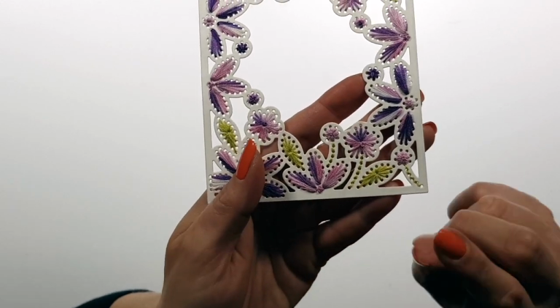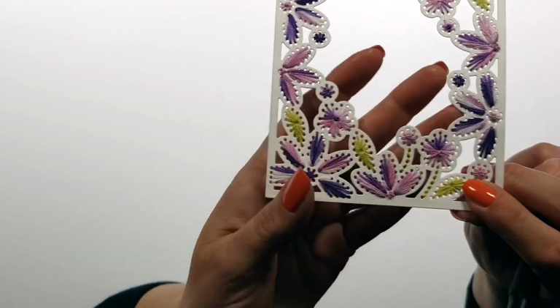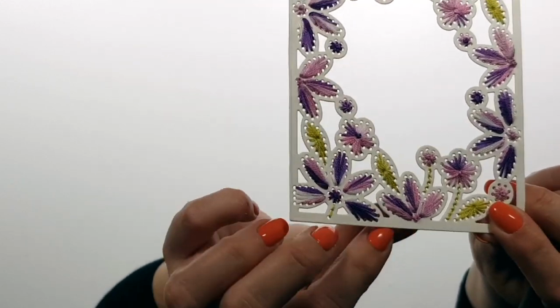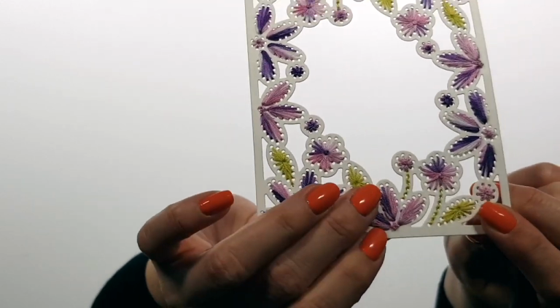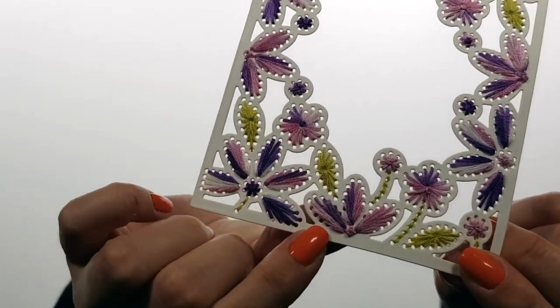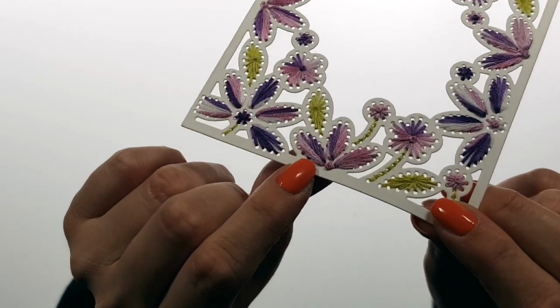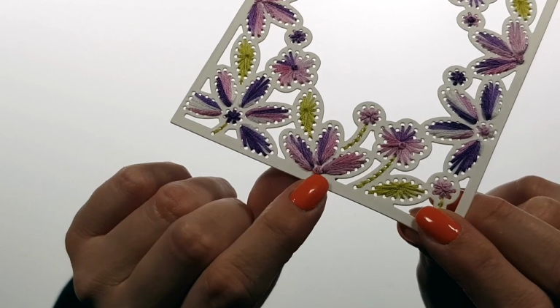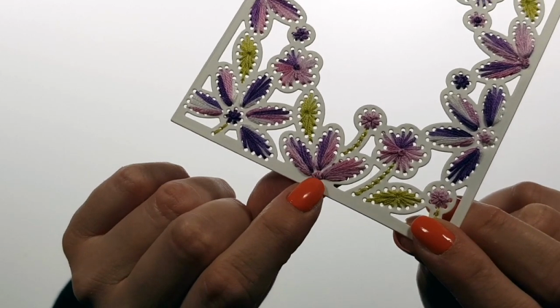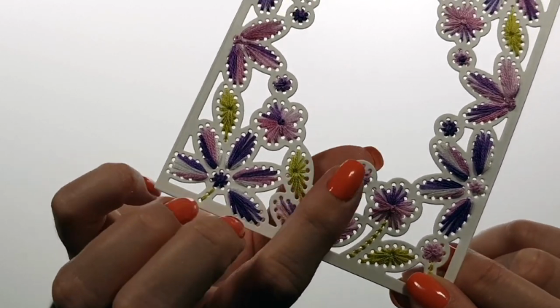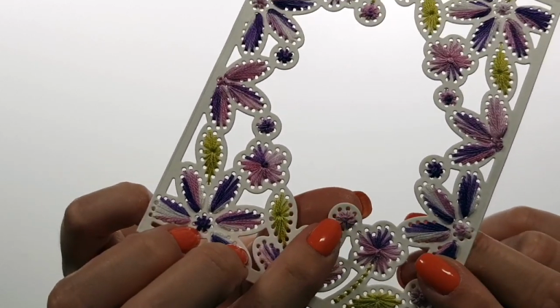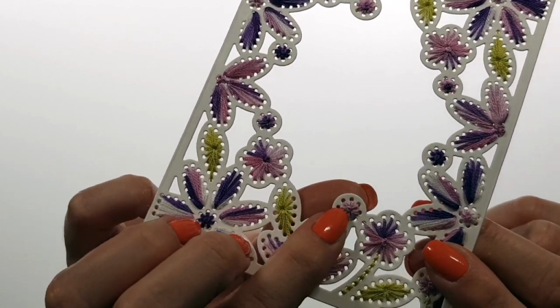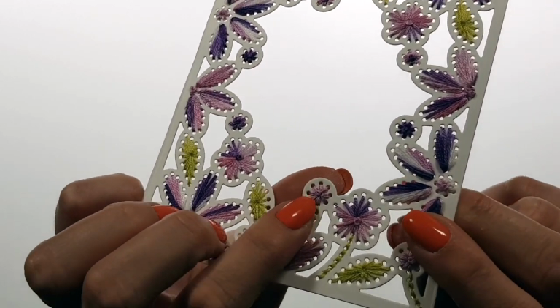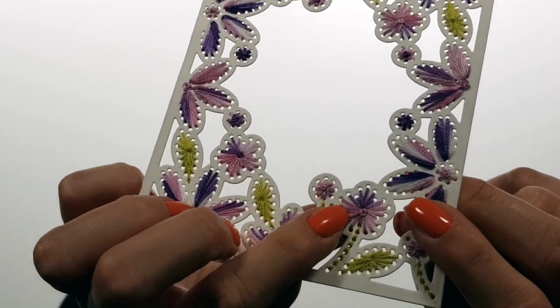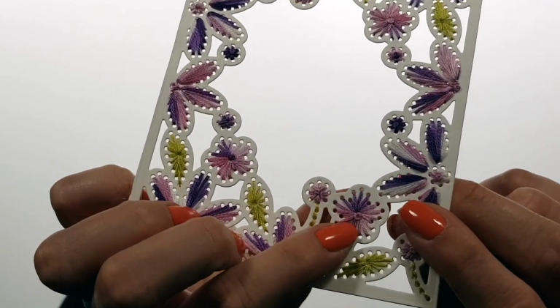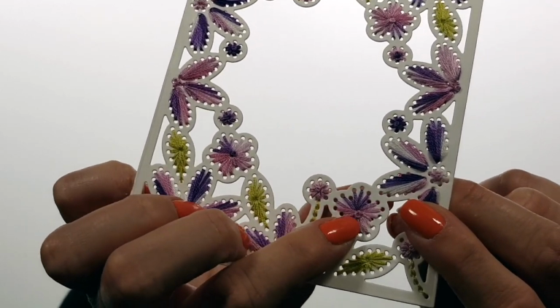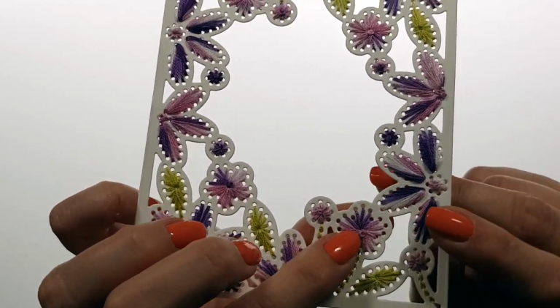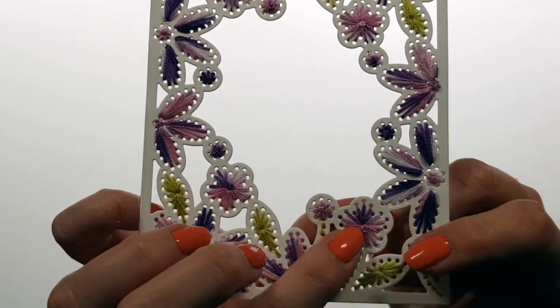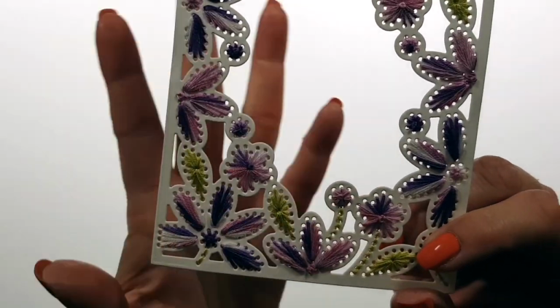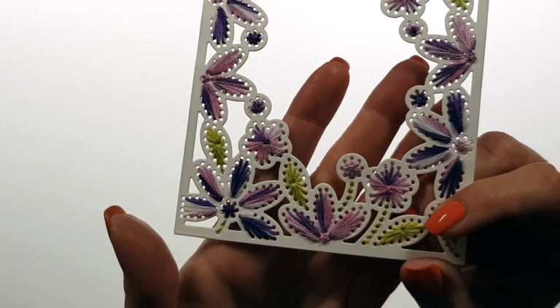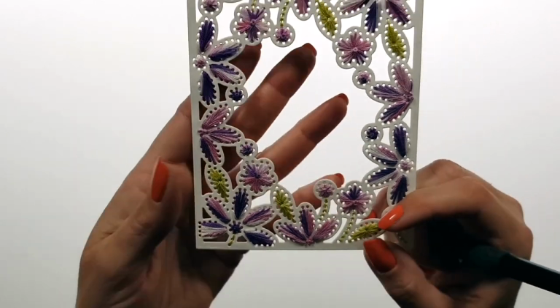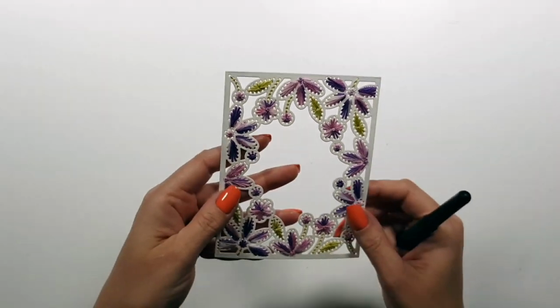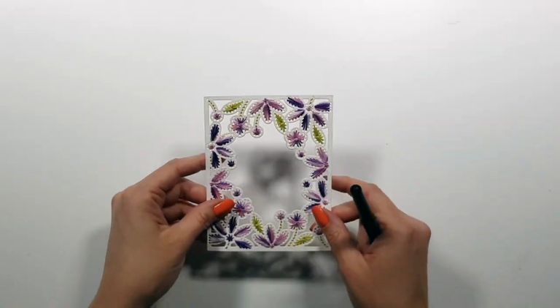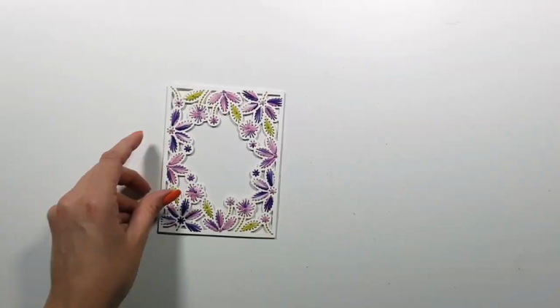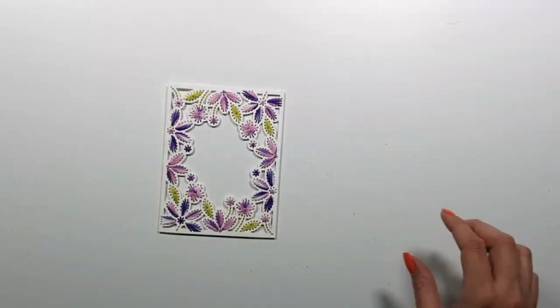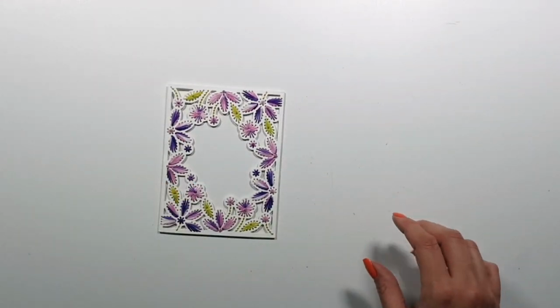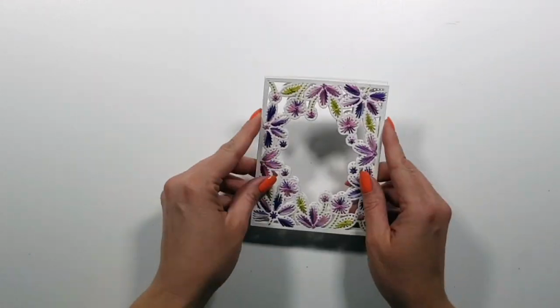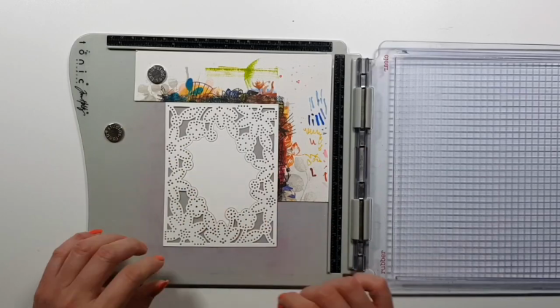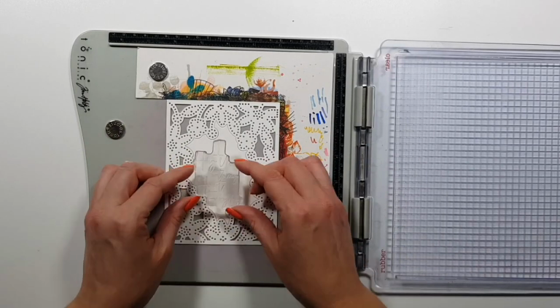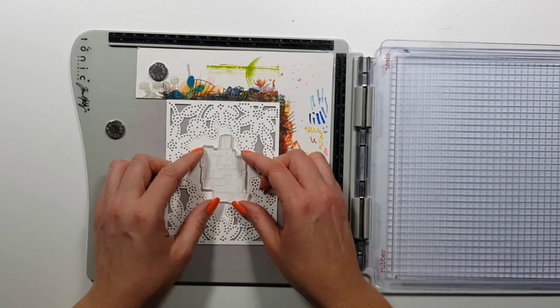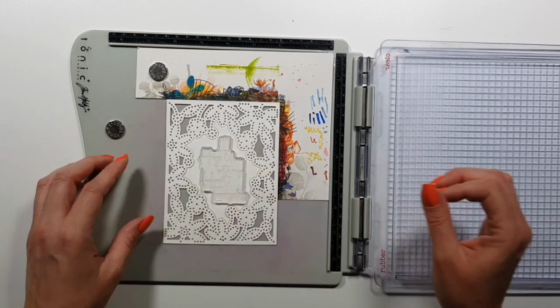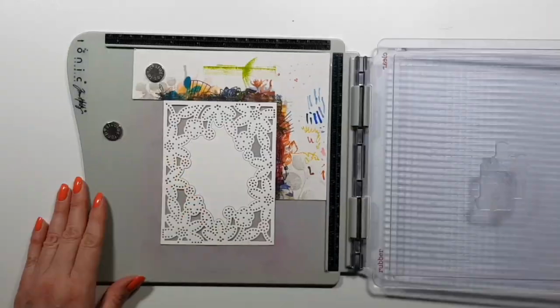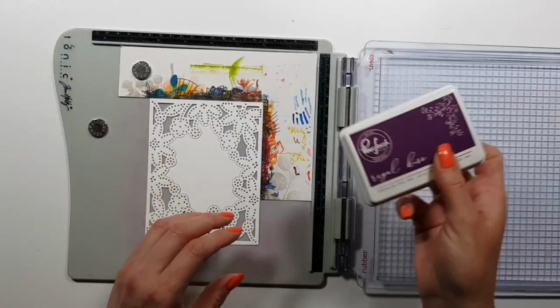There's a central hole and you go back and forth between that and the petal holes. I also added some French knots.